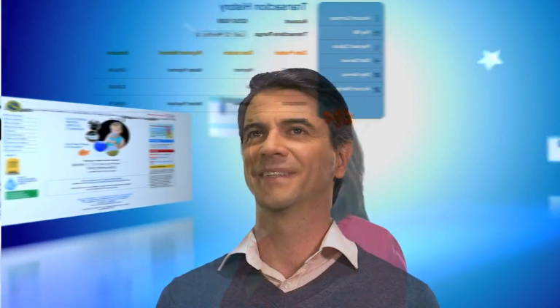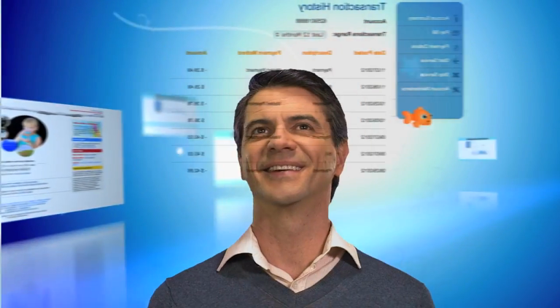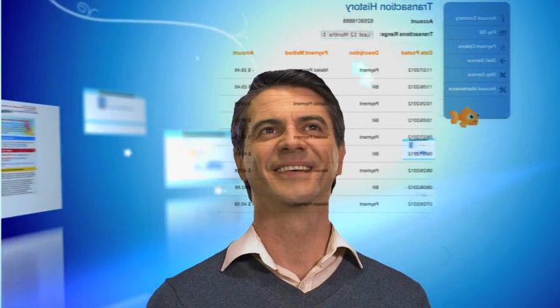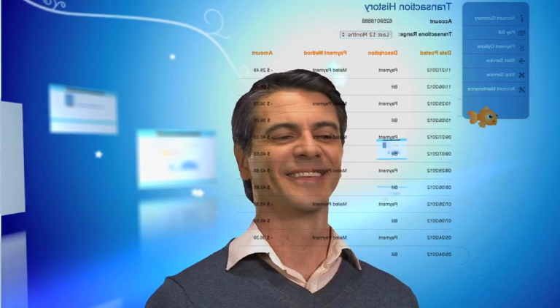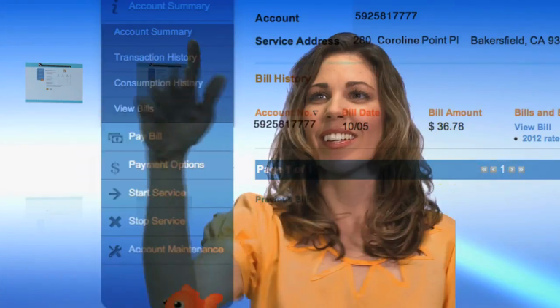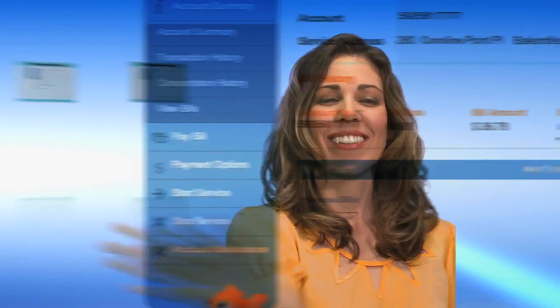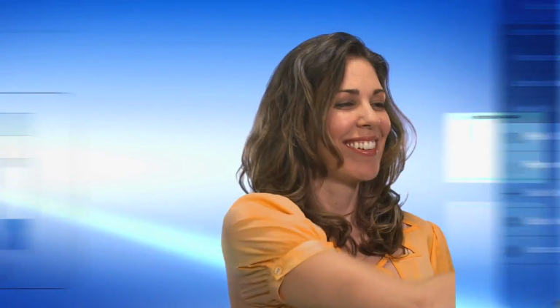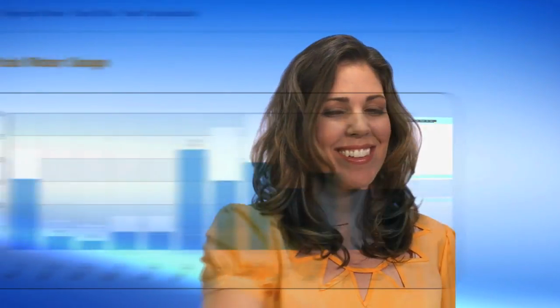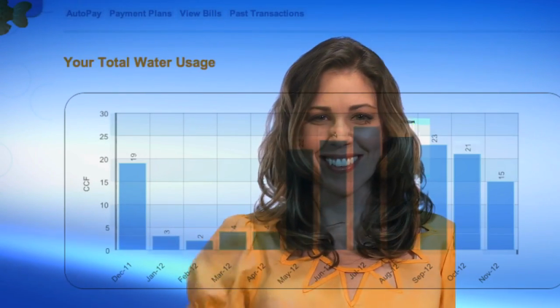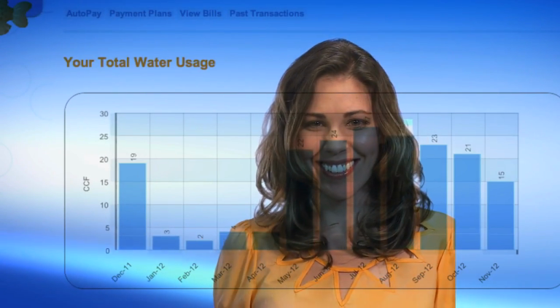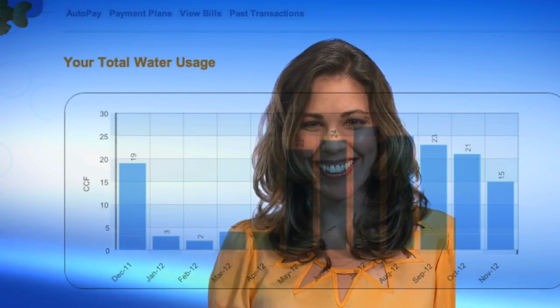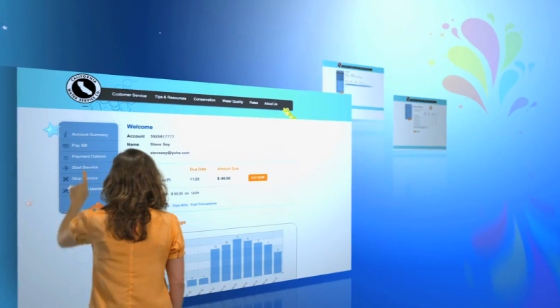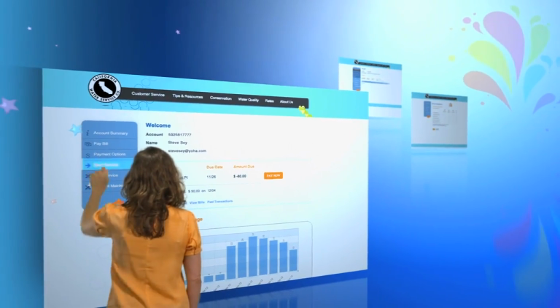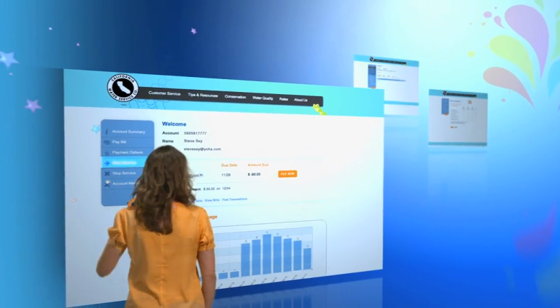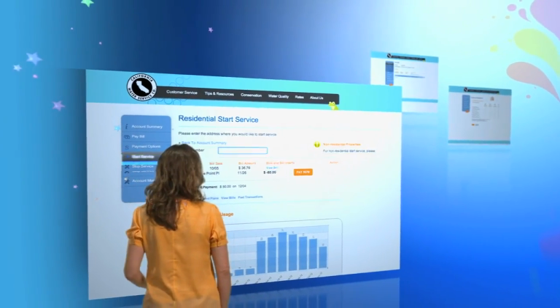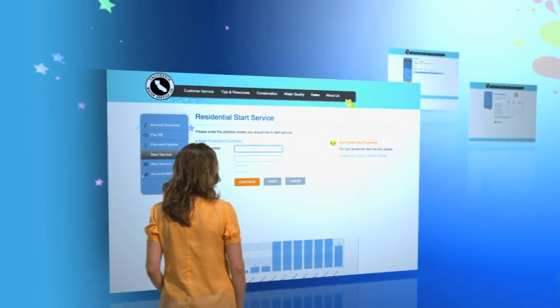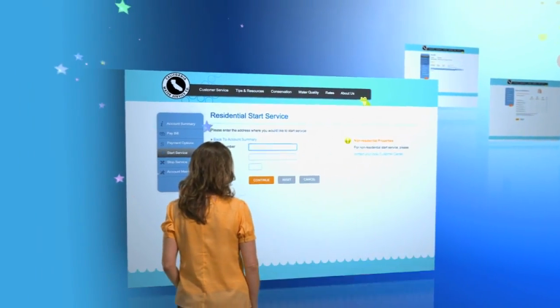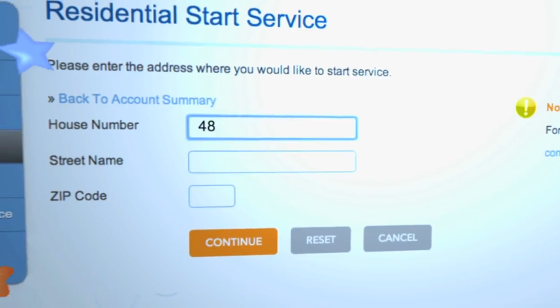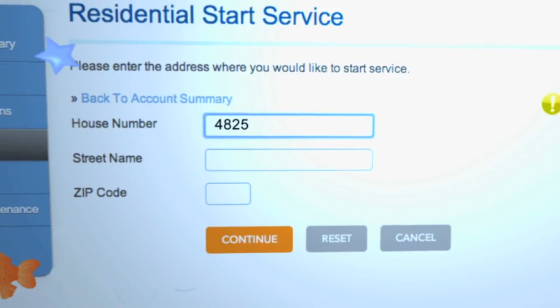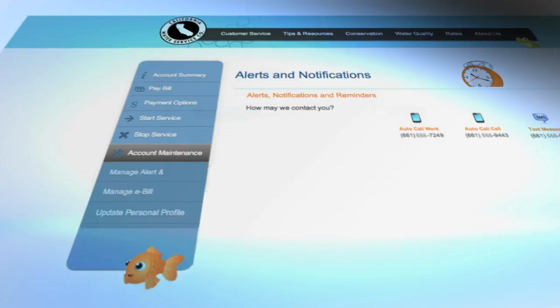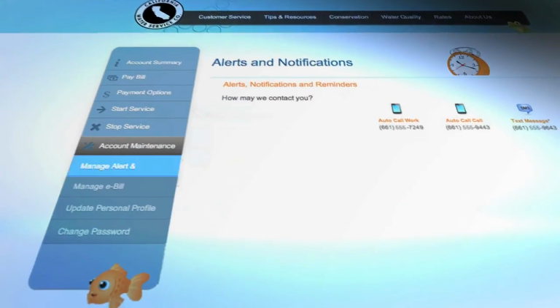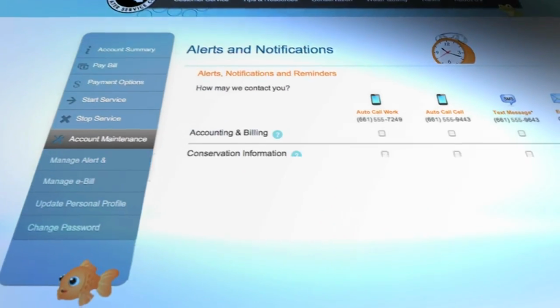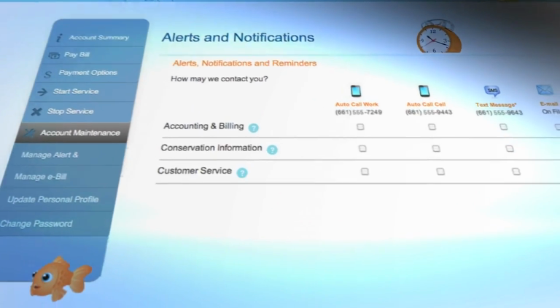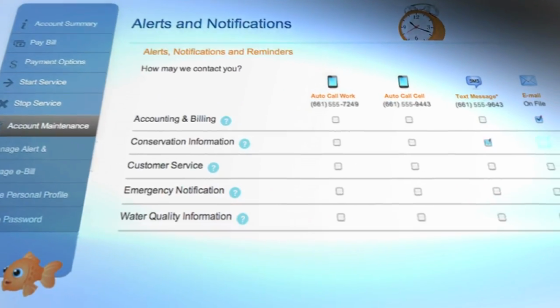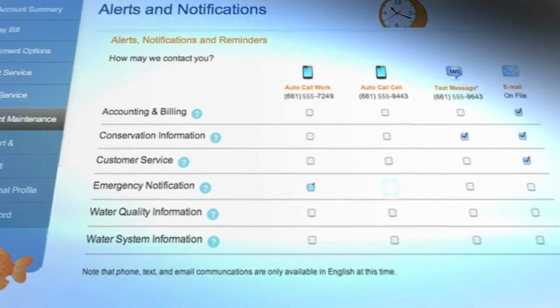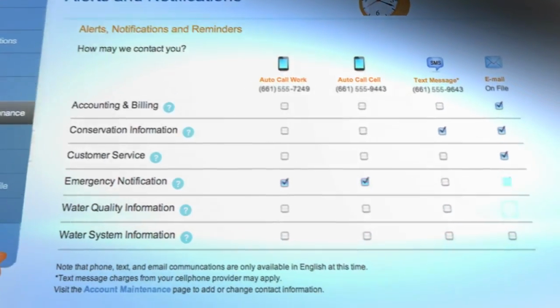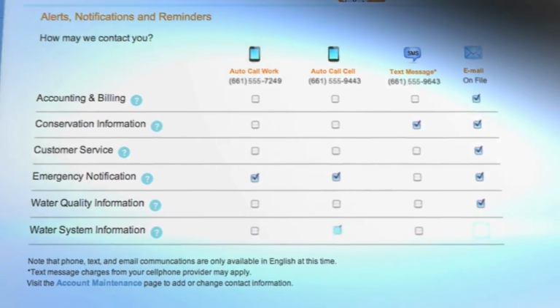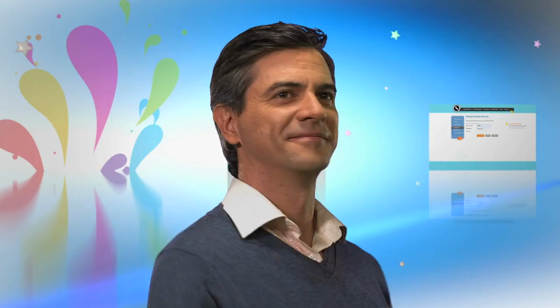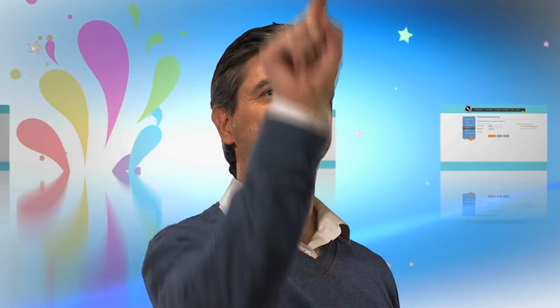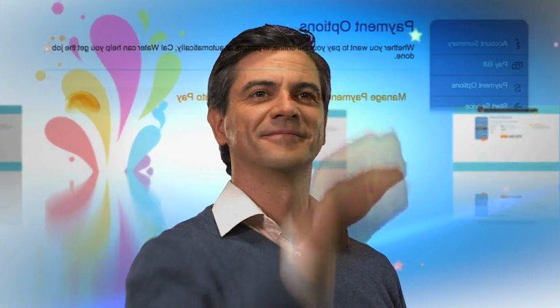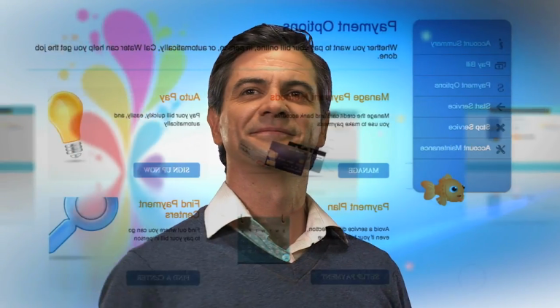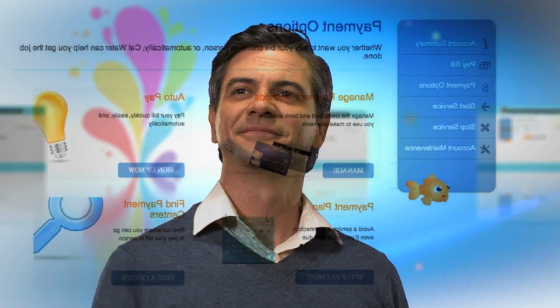Payments are posted immediately. Instantly see your bills, water use, and usage history online. You can start or stop service, set alerts and preferences, and even make payment arrangements or extensions.